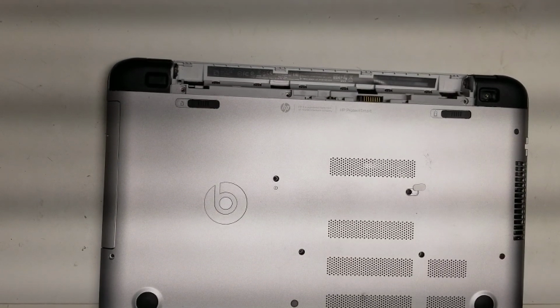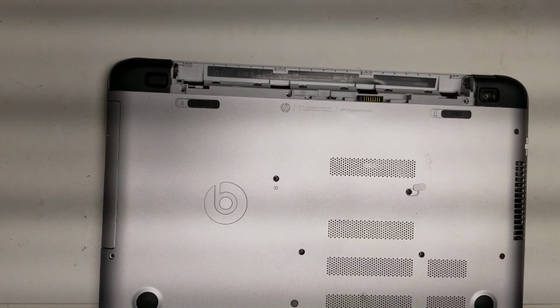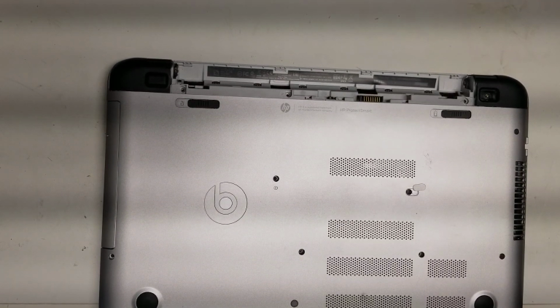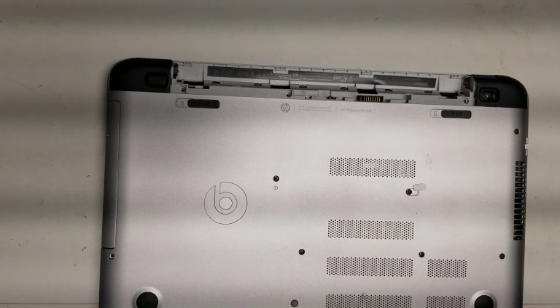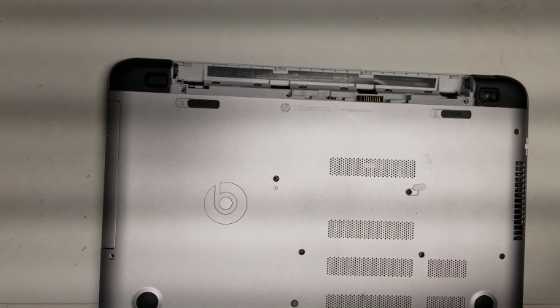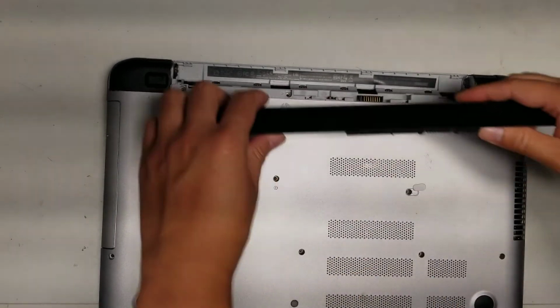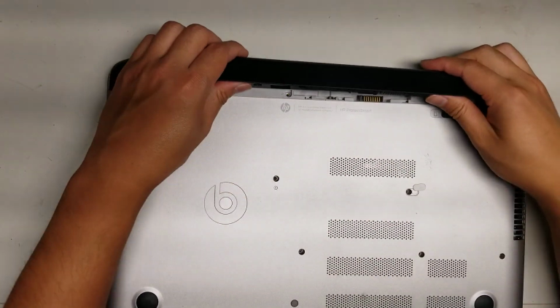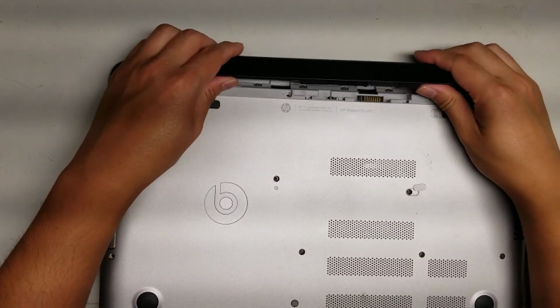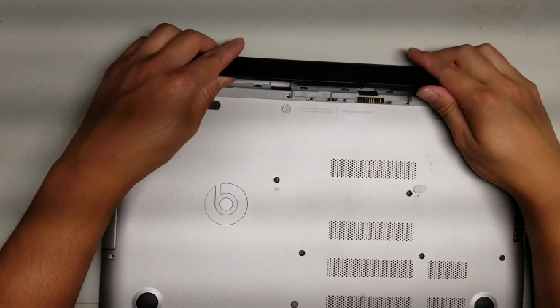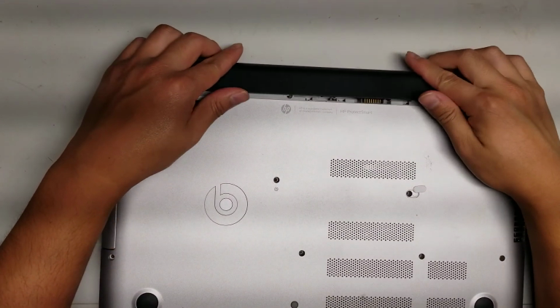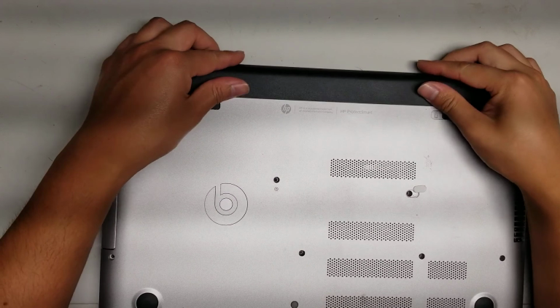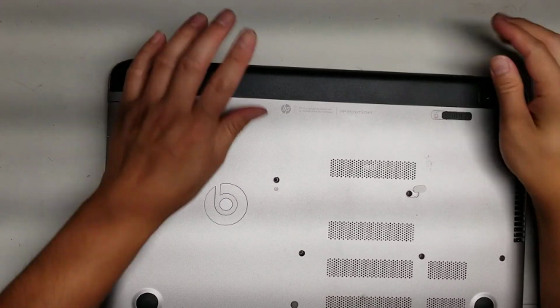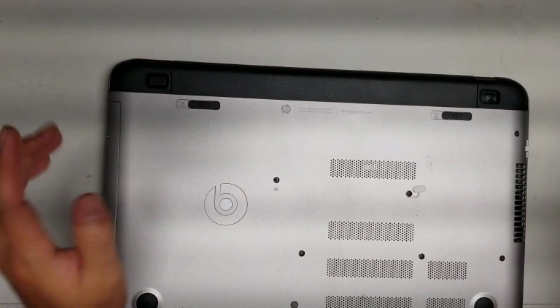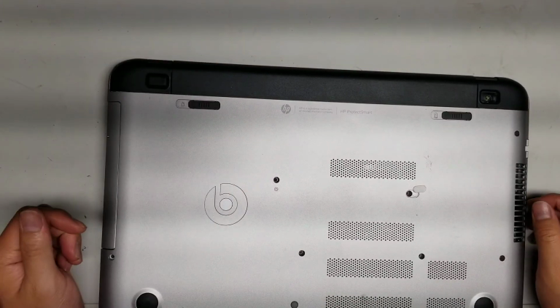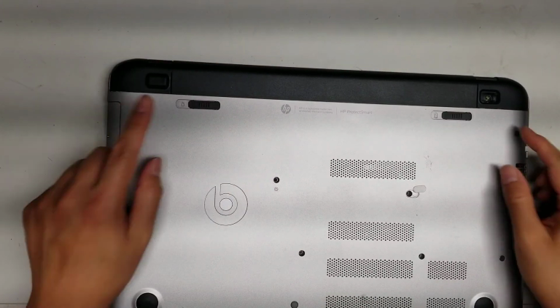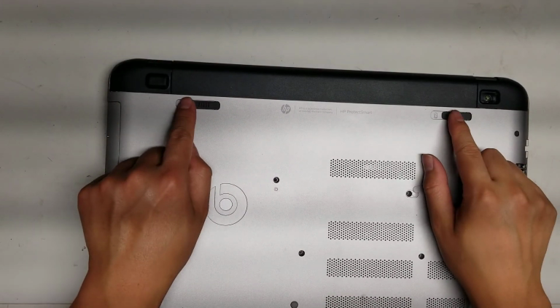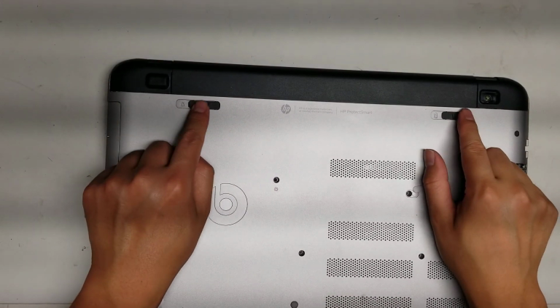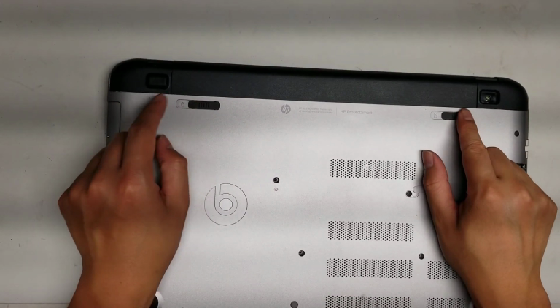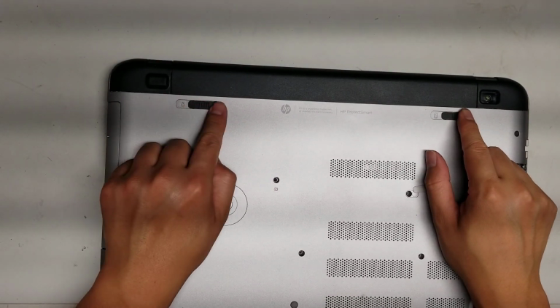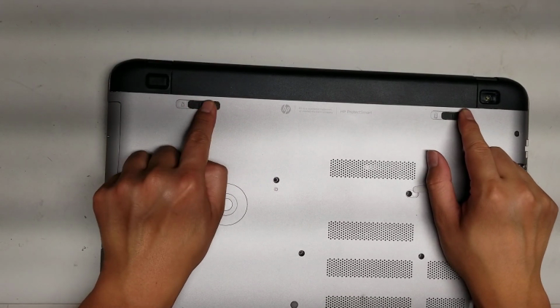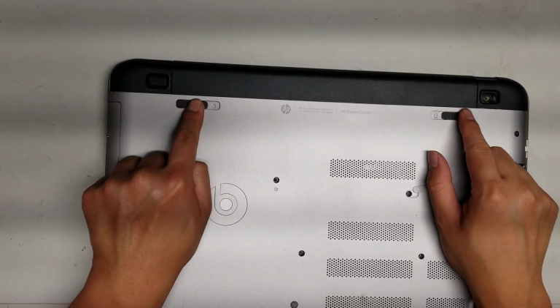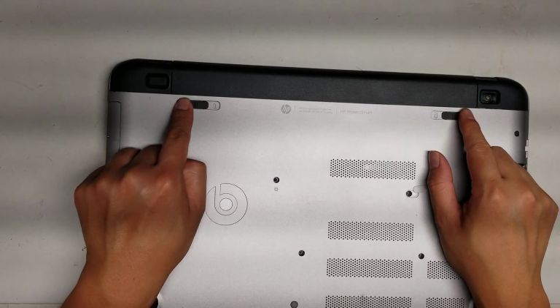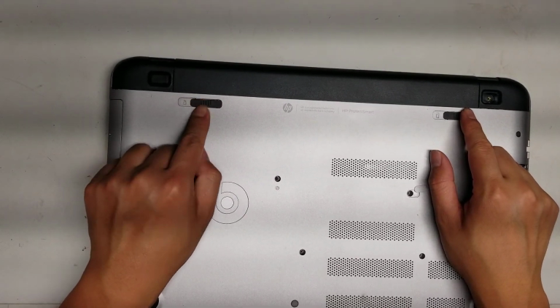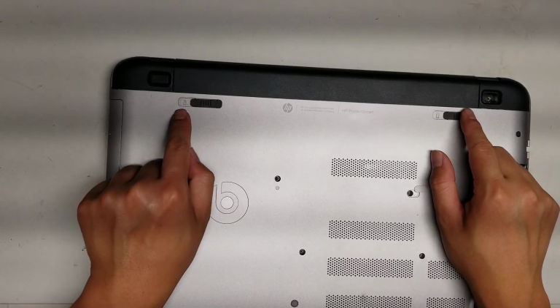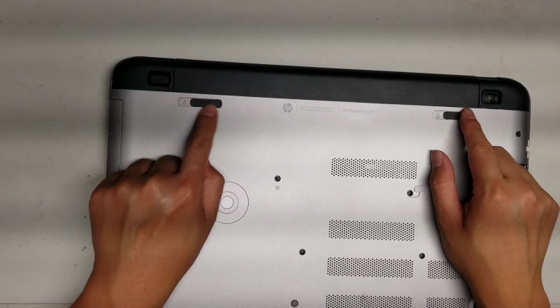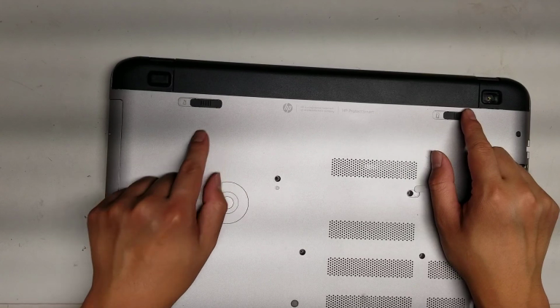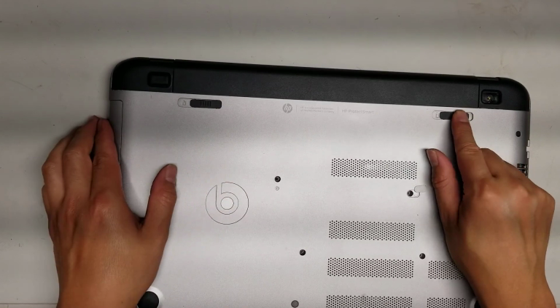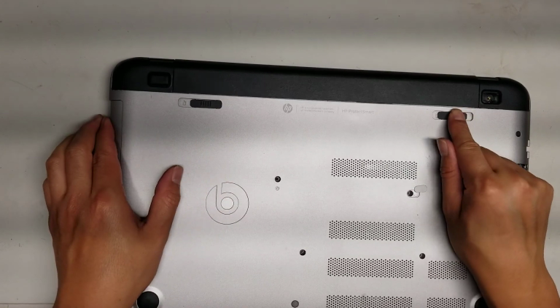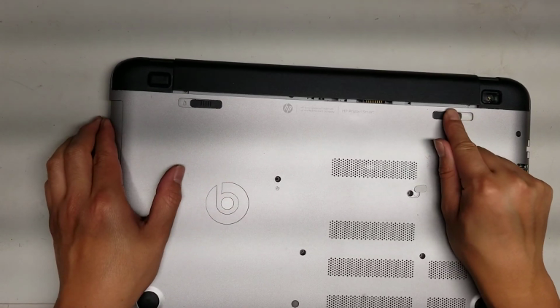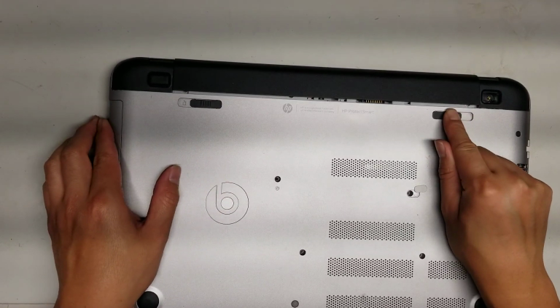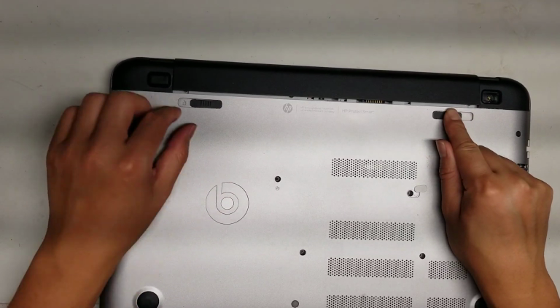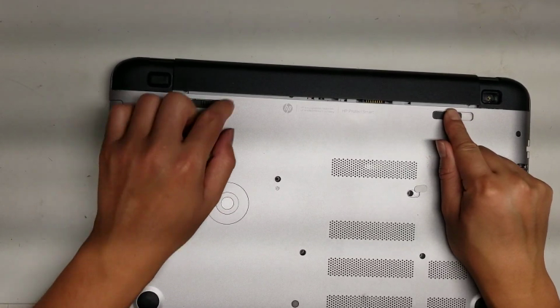The battery will be in here just like this. To remove the battery, you just make sure this is slid to the unlock position, and then push this one over to the middle as well.